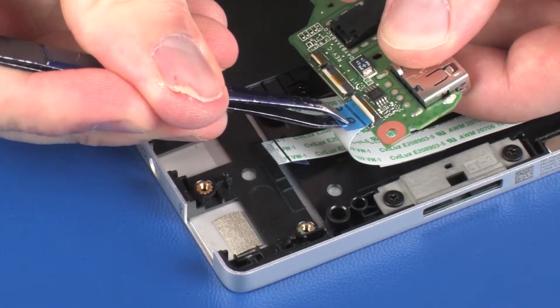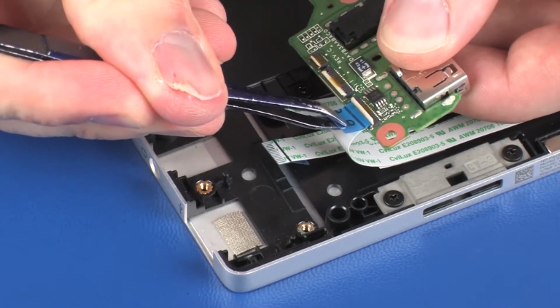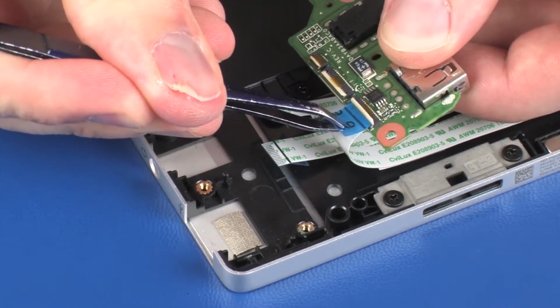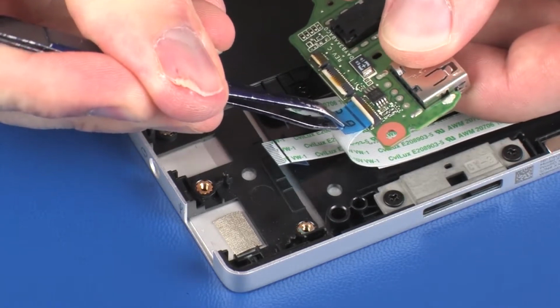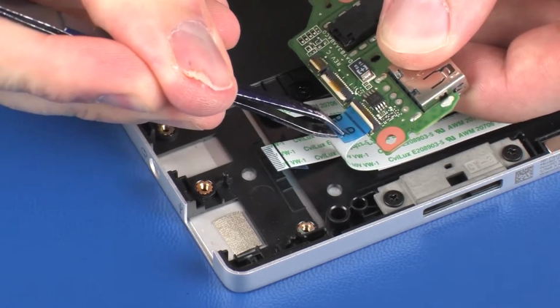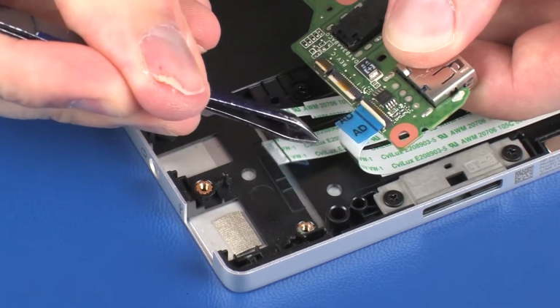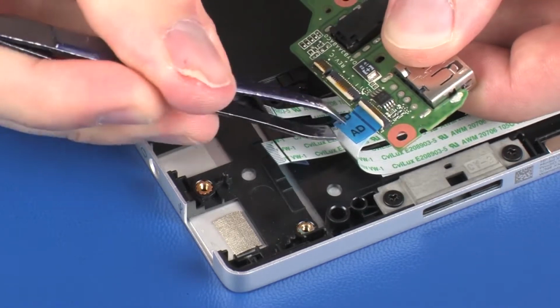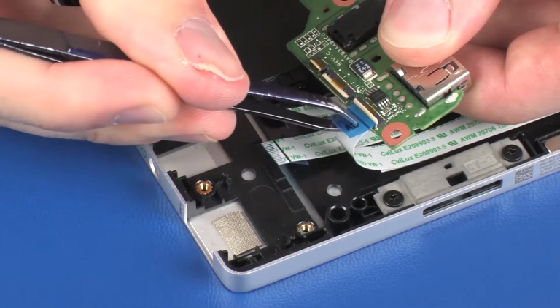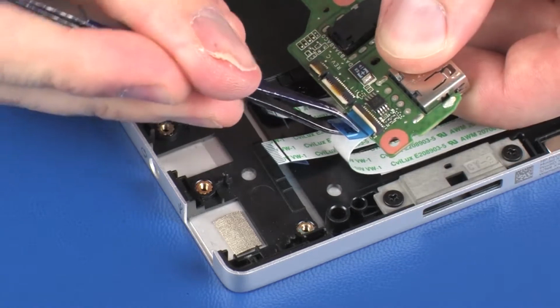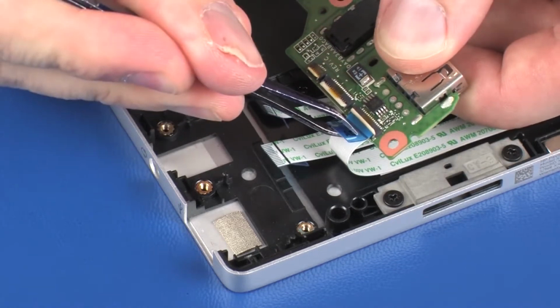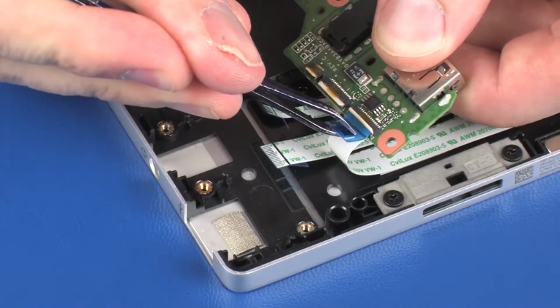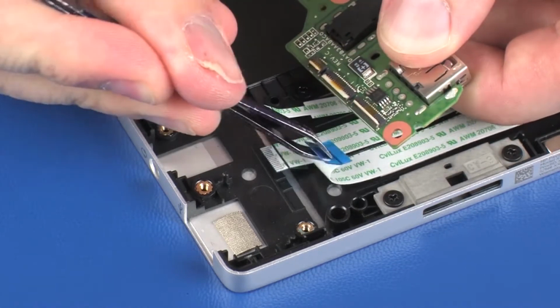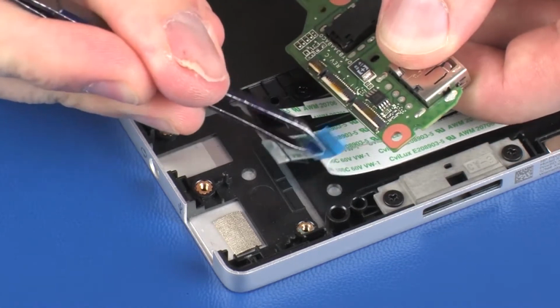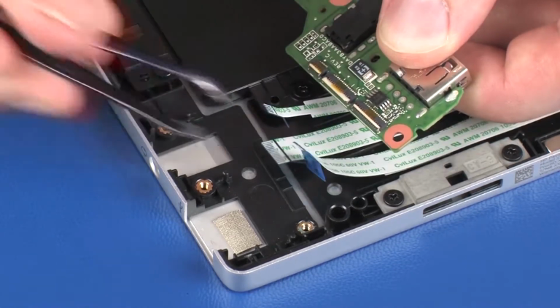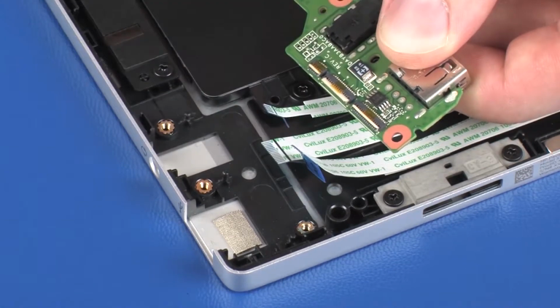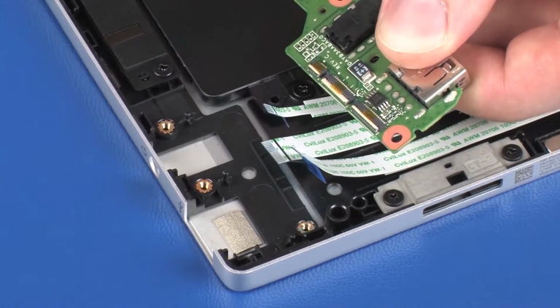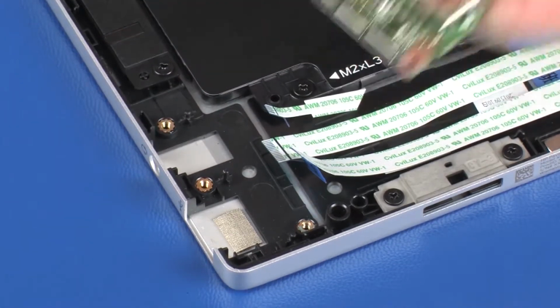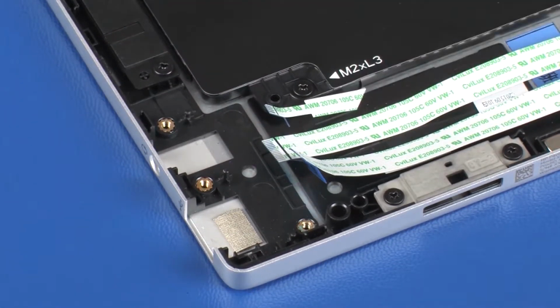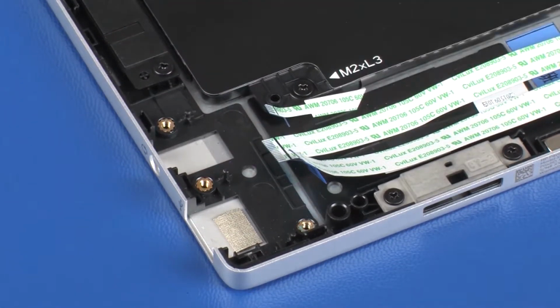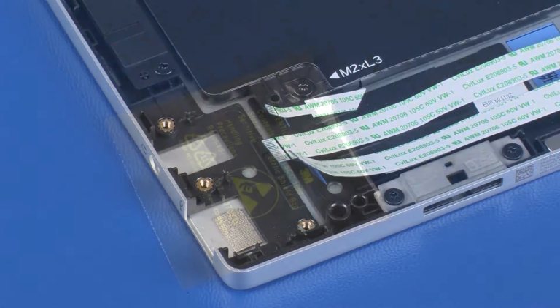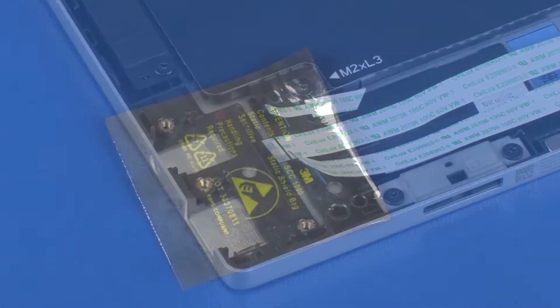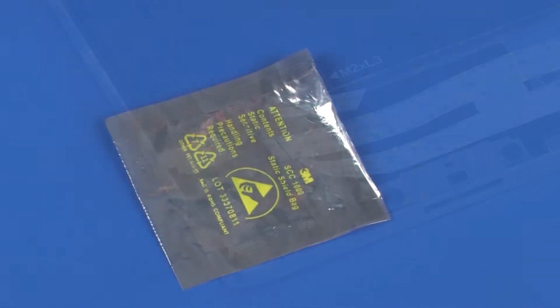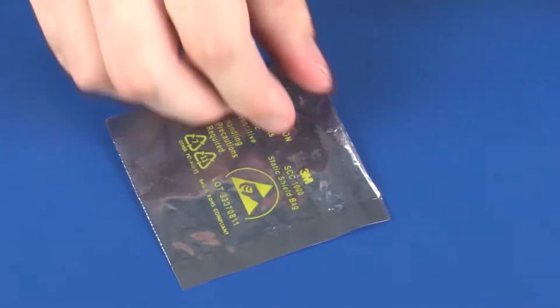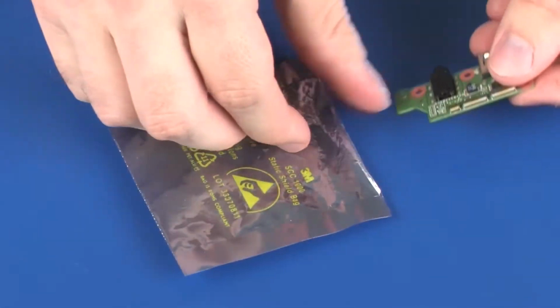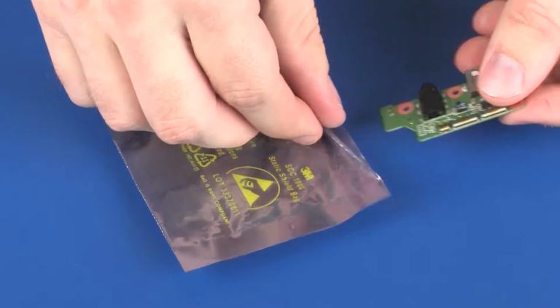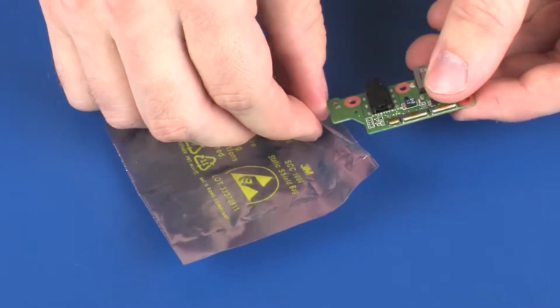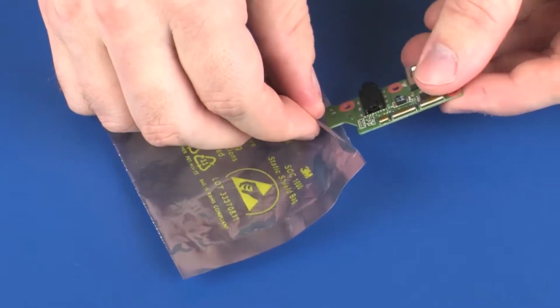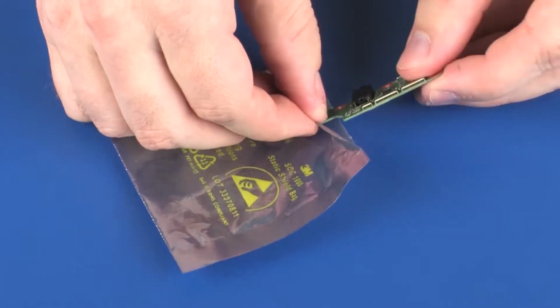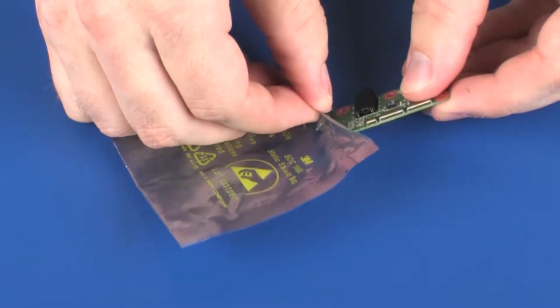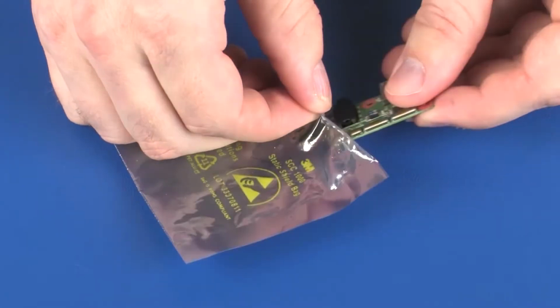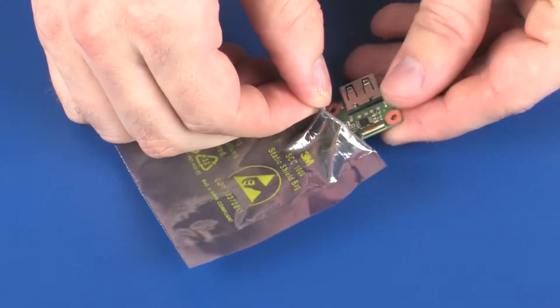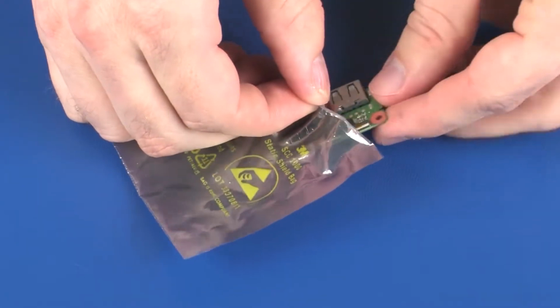CAUTION: Use care to prevent damaging the ZIF connector and ribbon cable. Place the audio board in a static-dissipative bag.